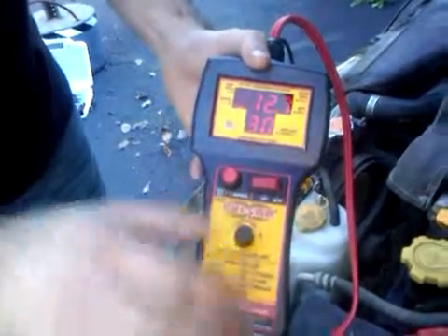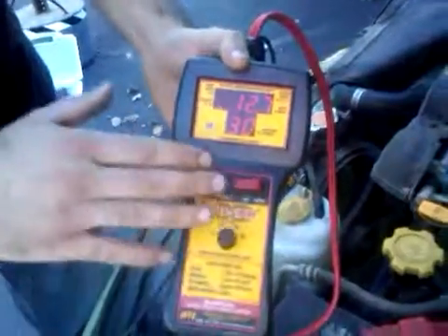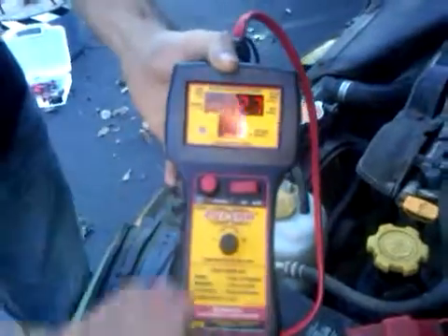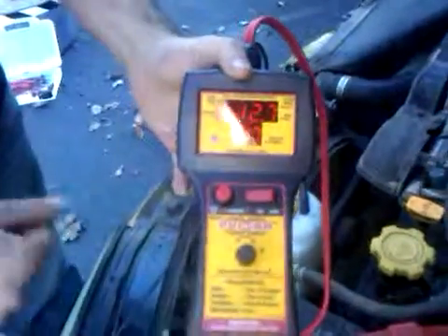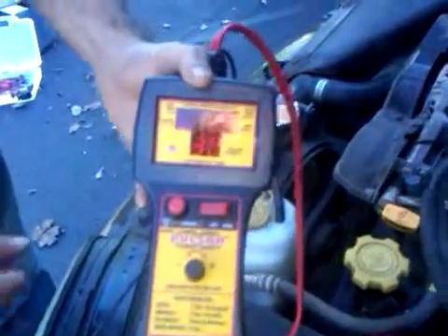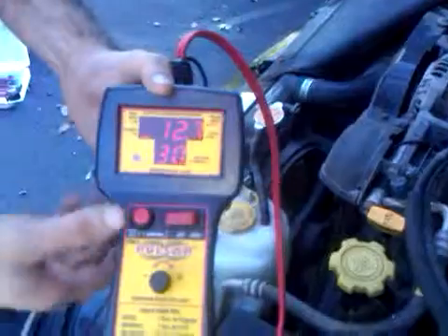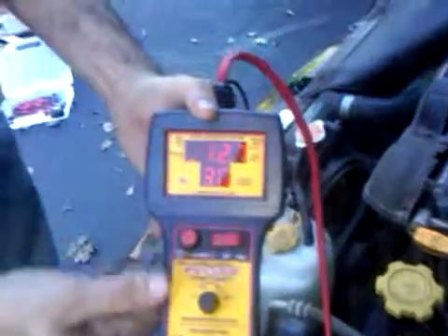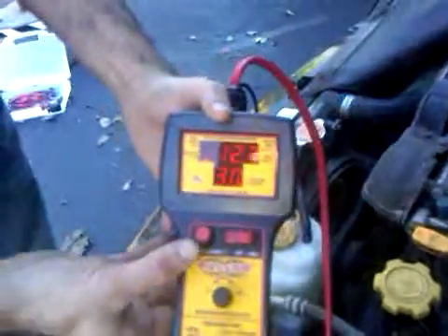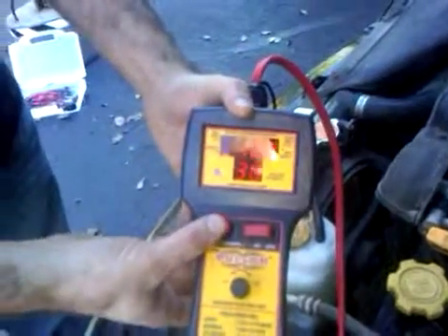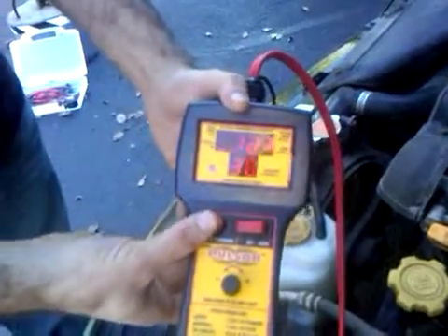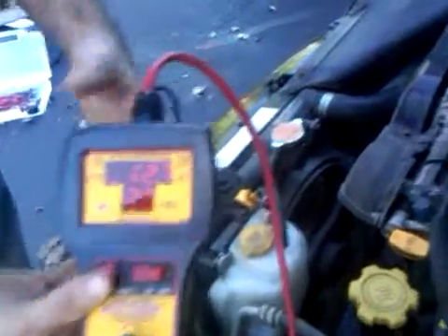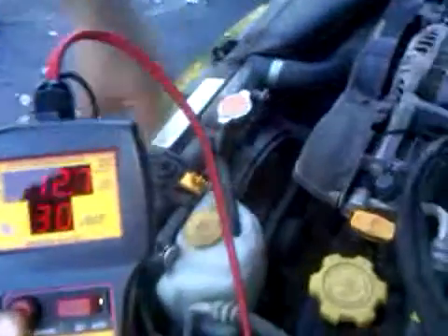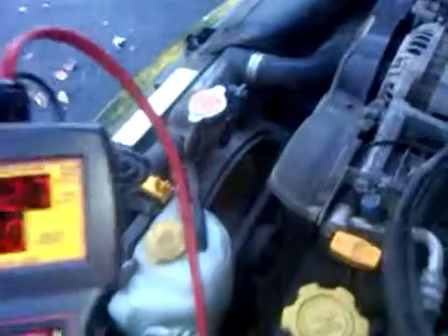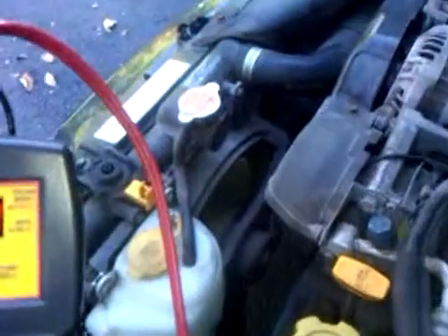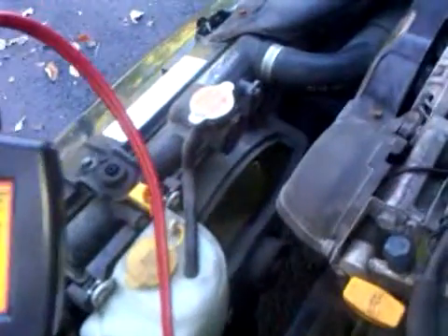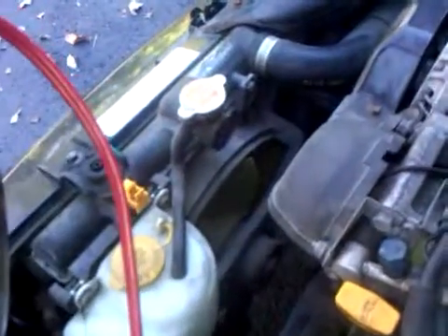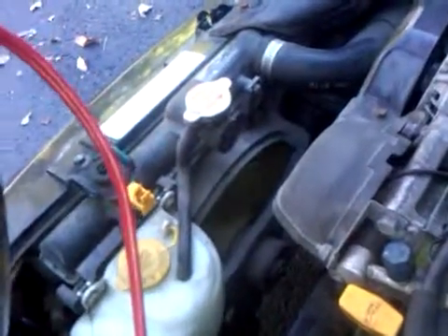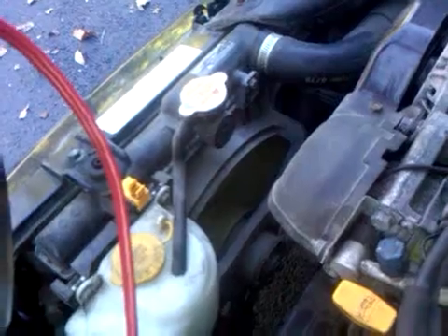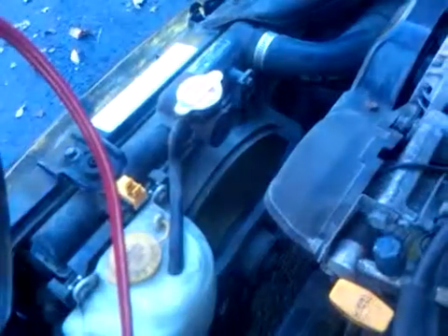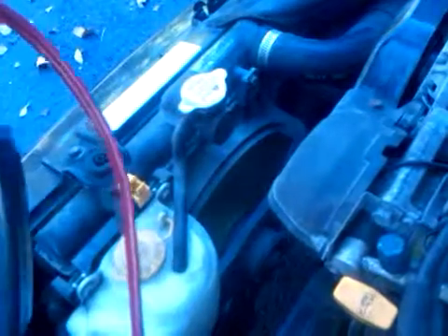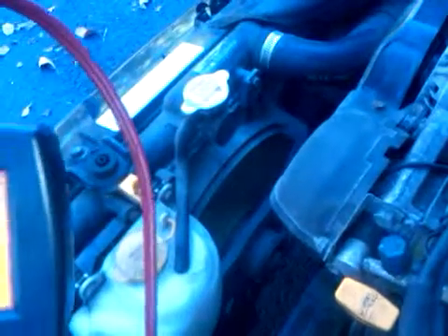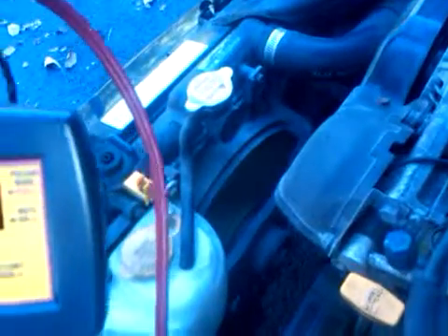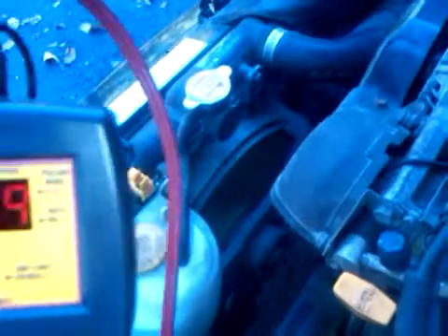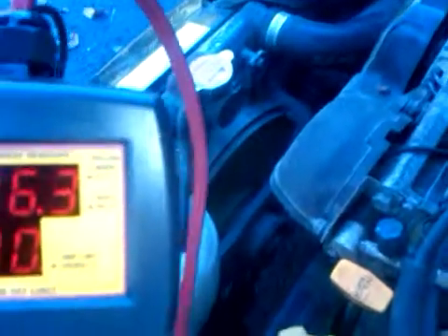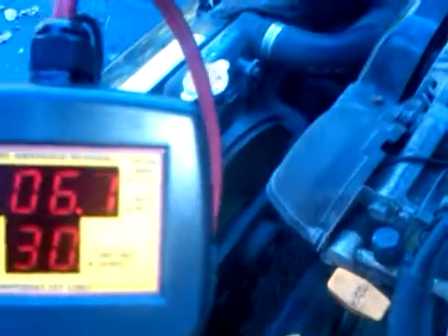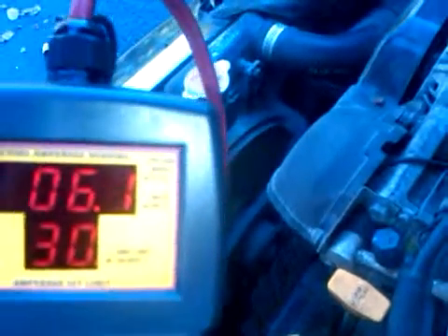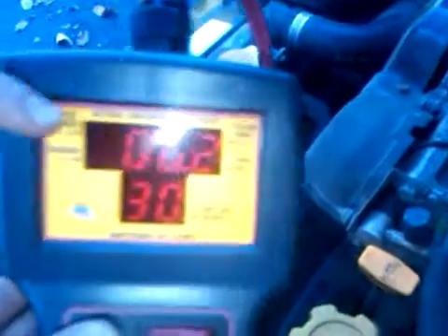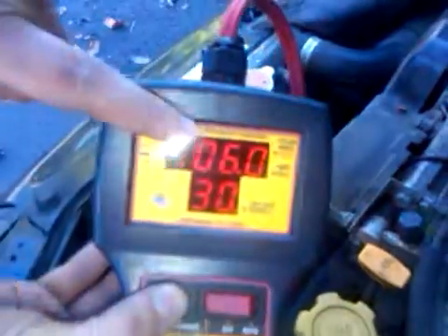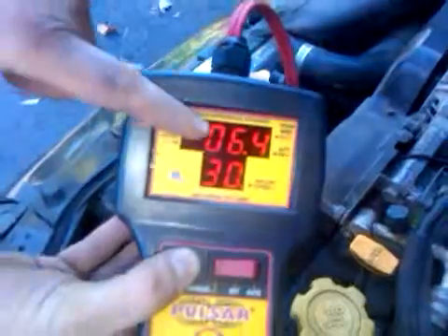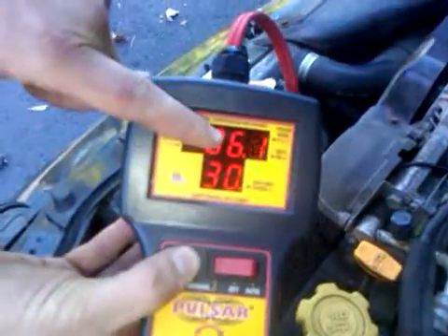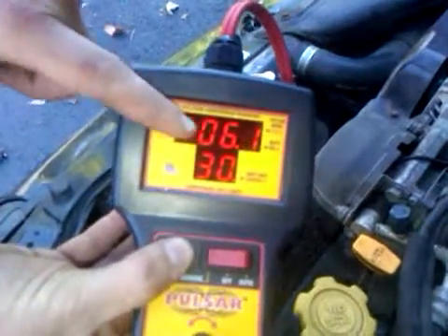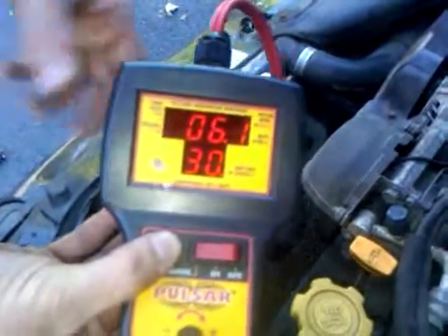By locking it, I can prevent any damage to the circuit. I'll press this button and you'll see it's going to operate the fan. Now if you look back at the Pulsar, you're going to see that it's drawing a steady 6 amps.